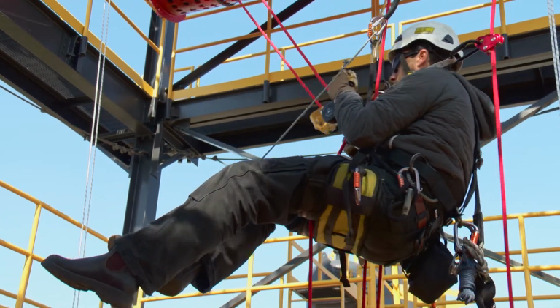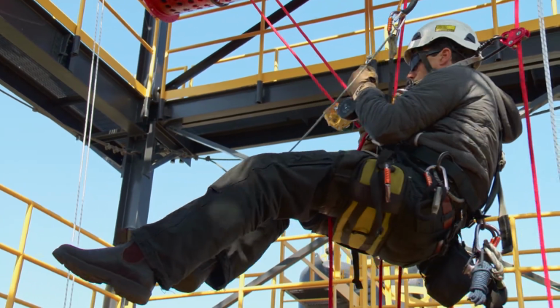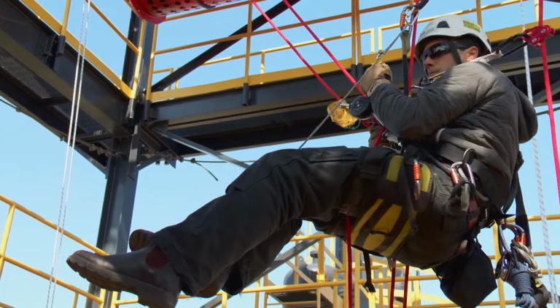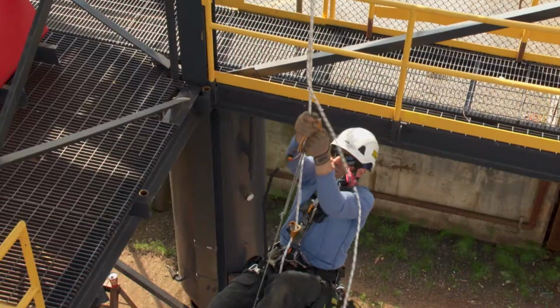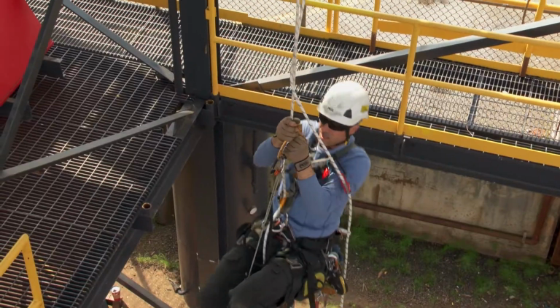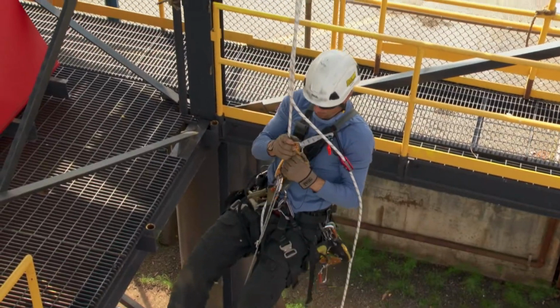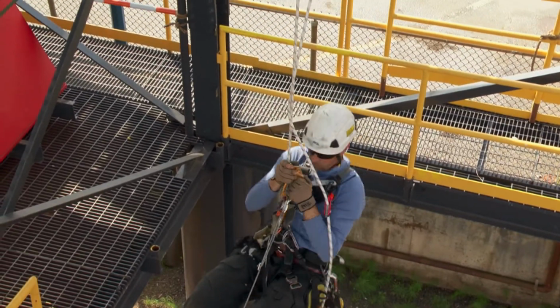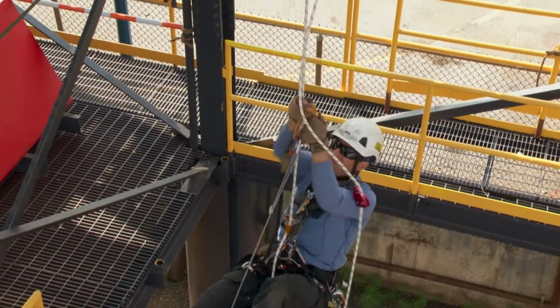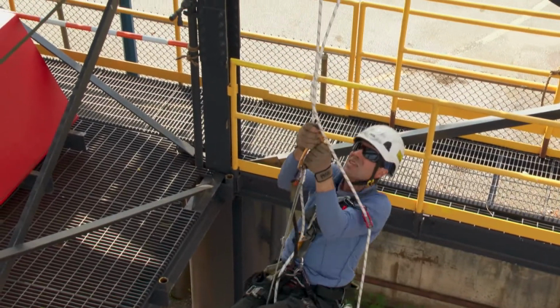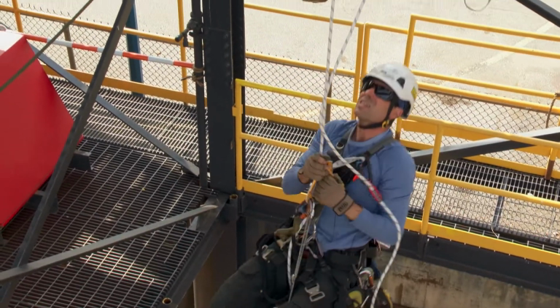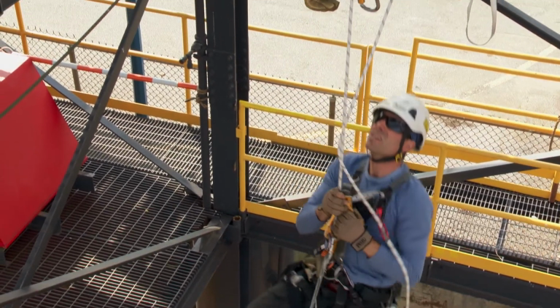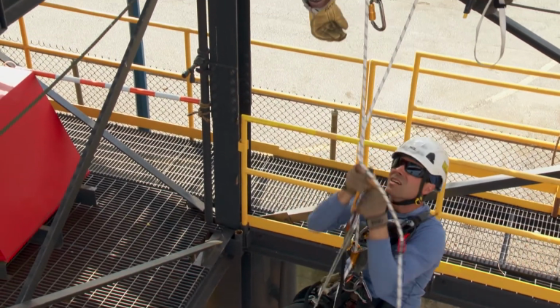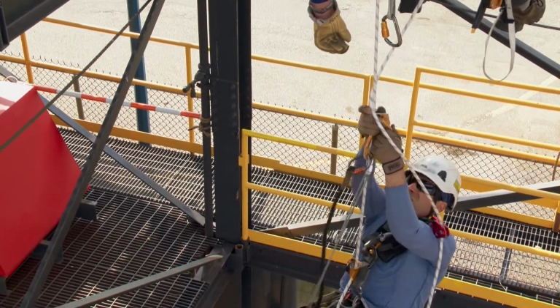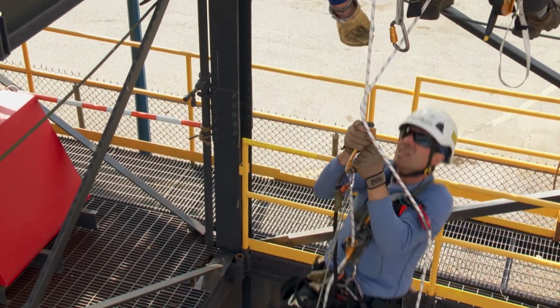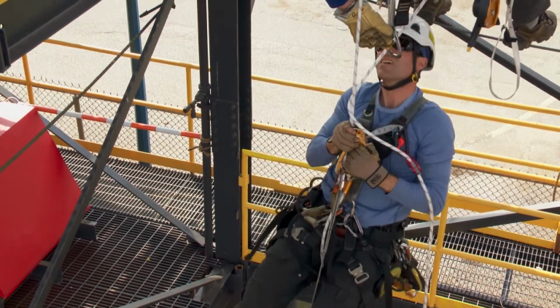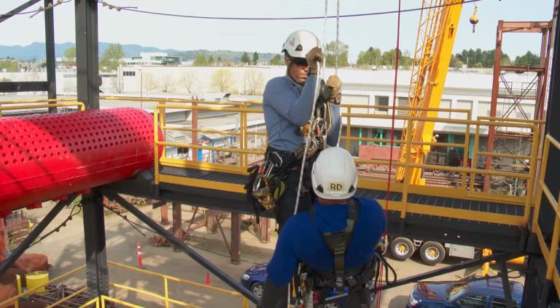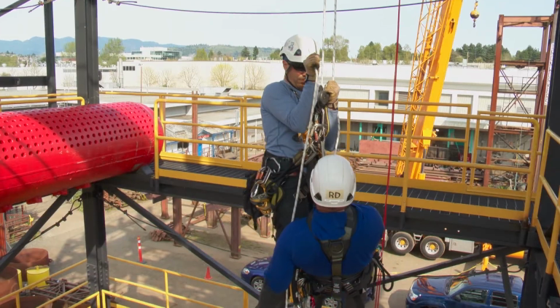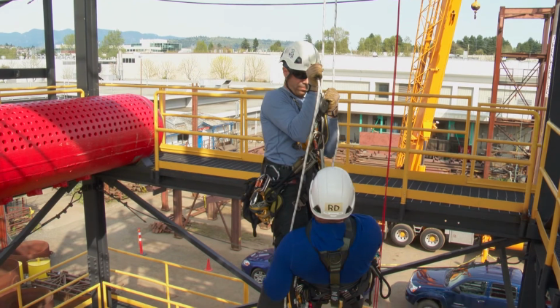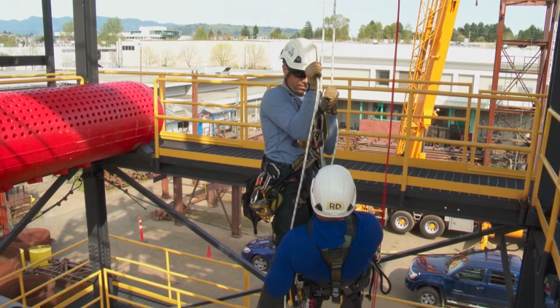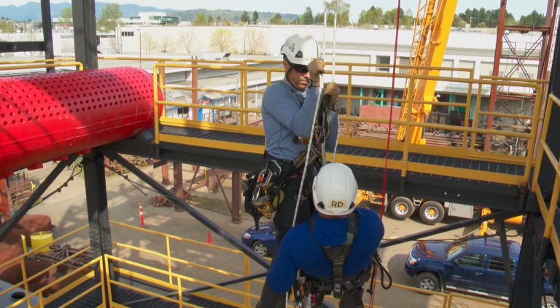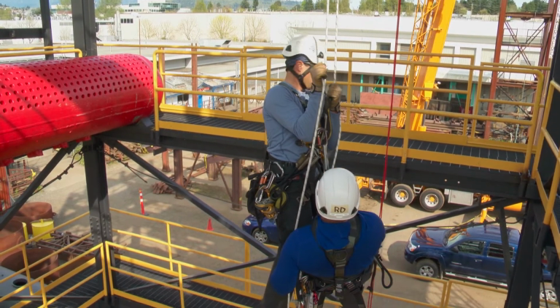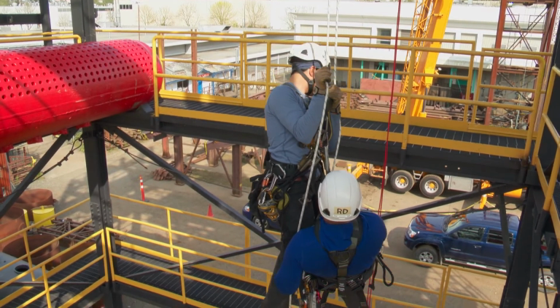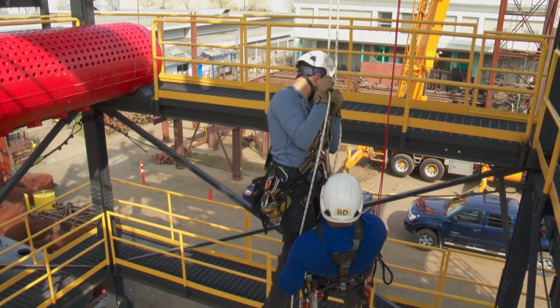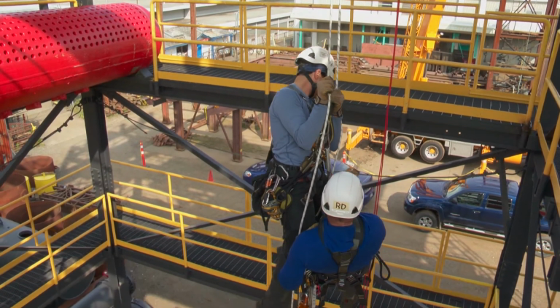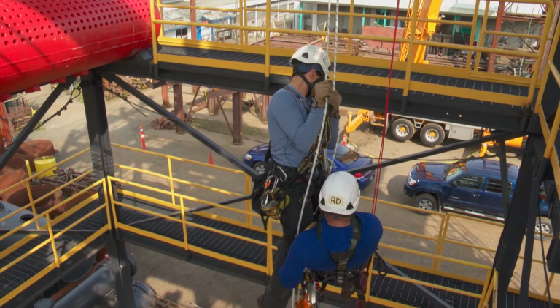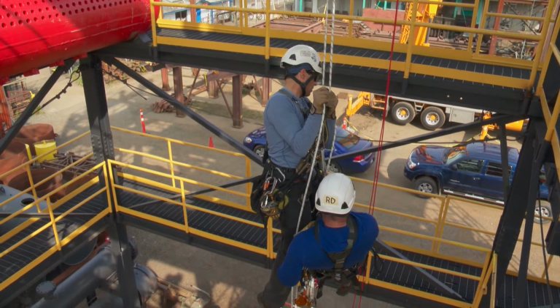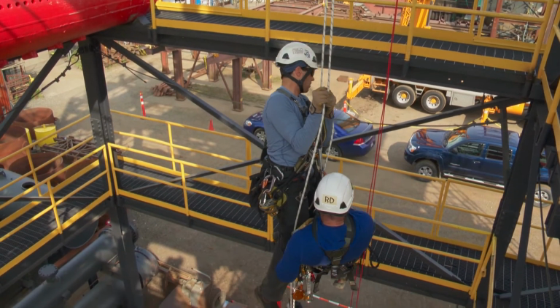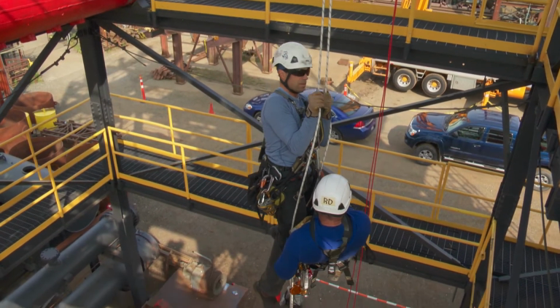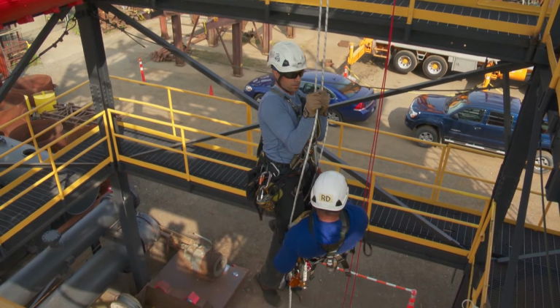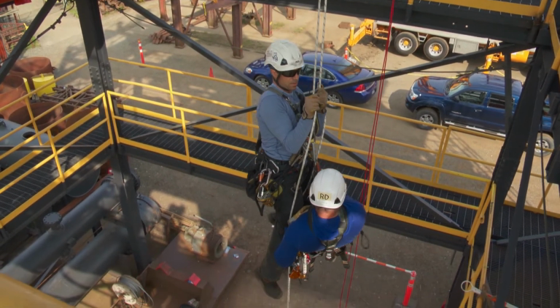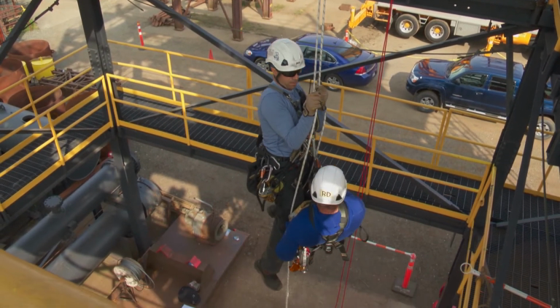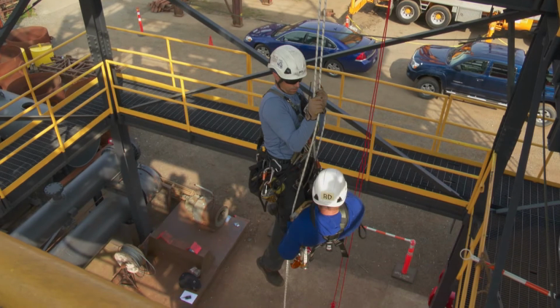Whatever we access, we always have self-rescue capabilities. It's a very notable point of rope access — whatever we do, we have our own self-rescue plan and rescue plan in place to keep all the workers safe.